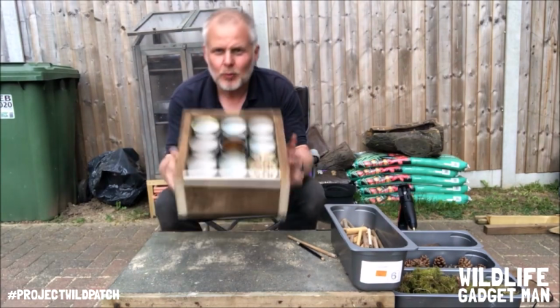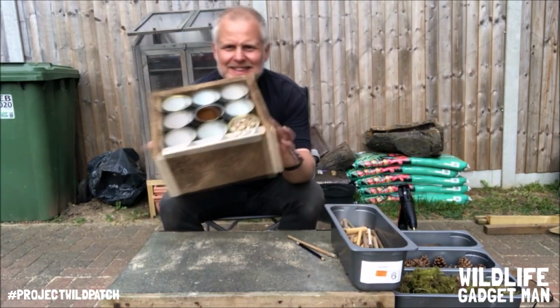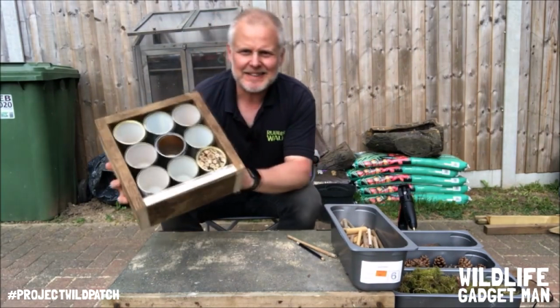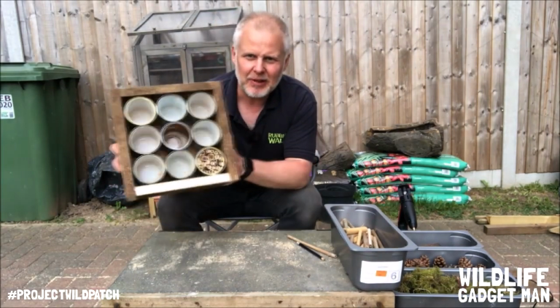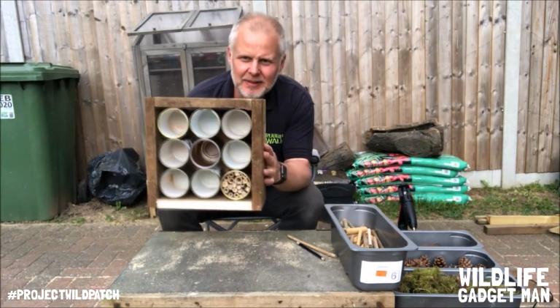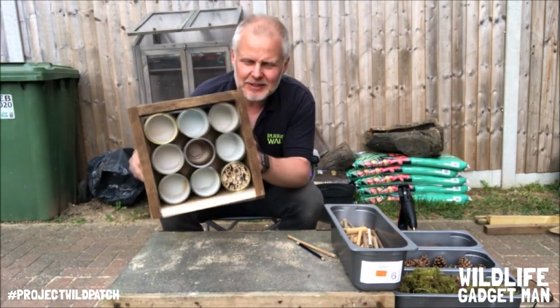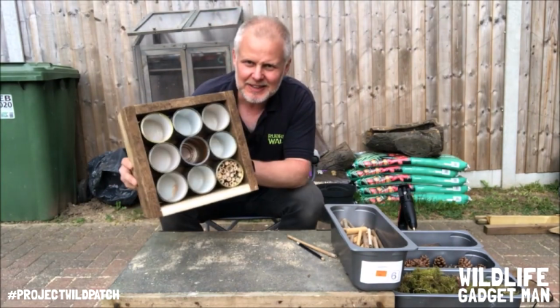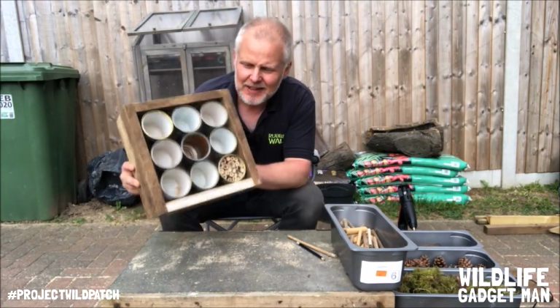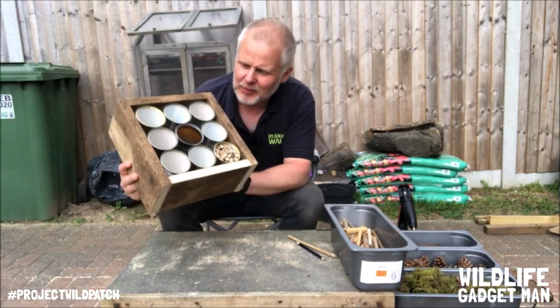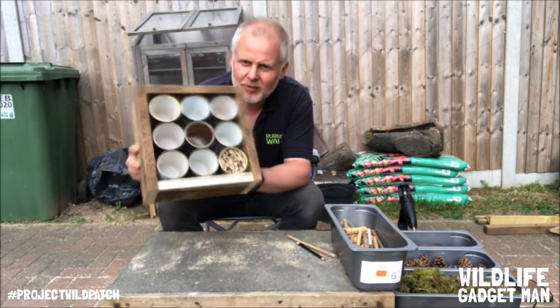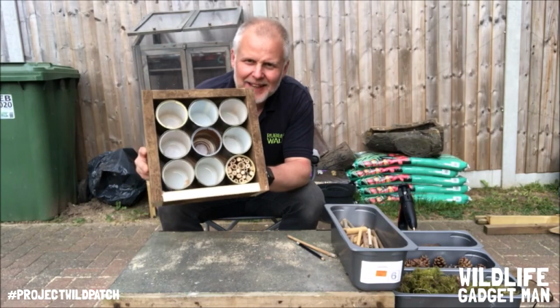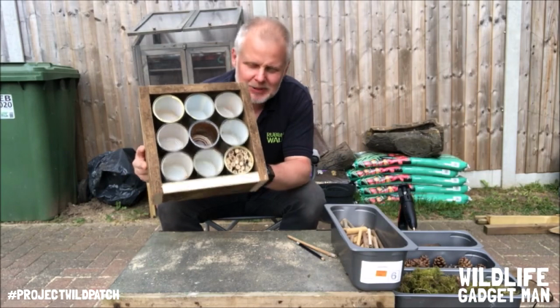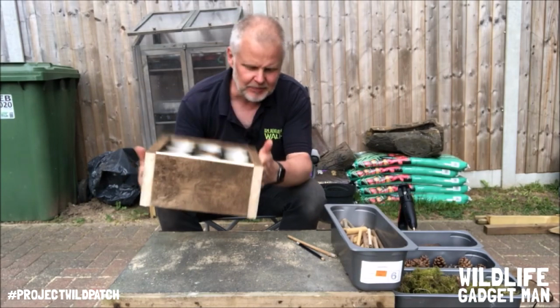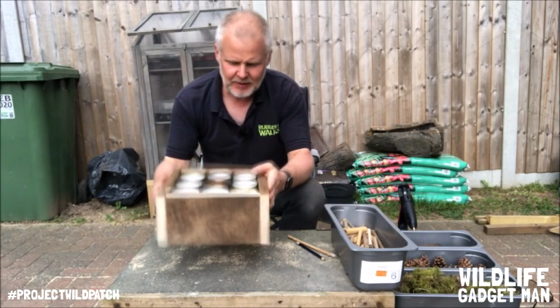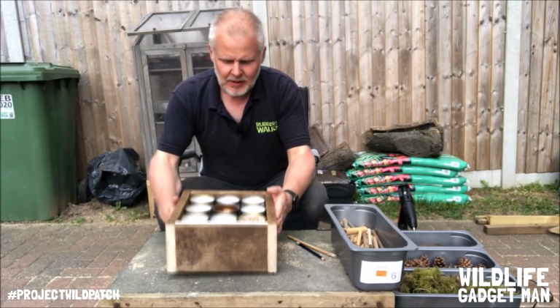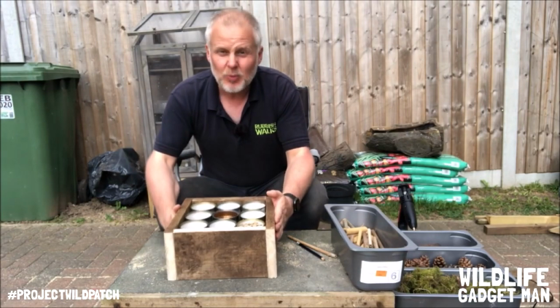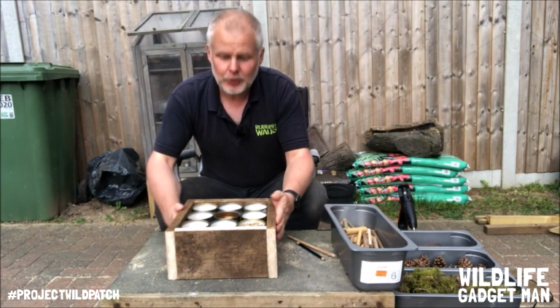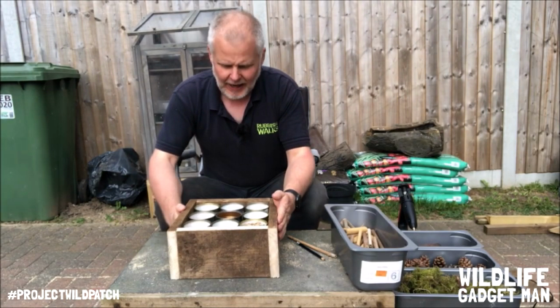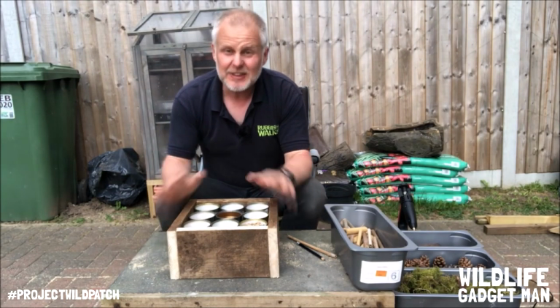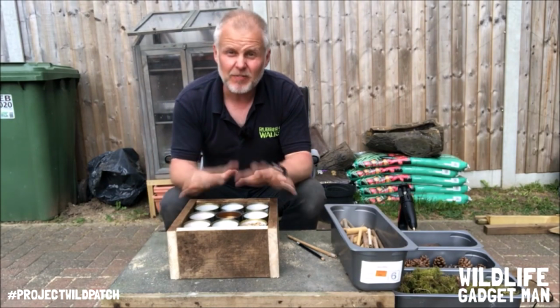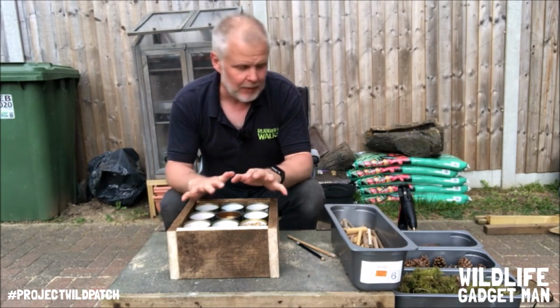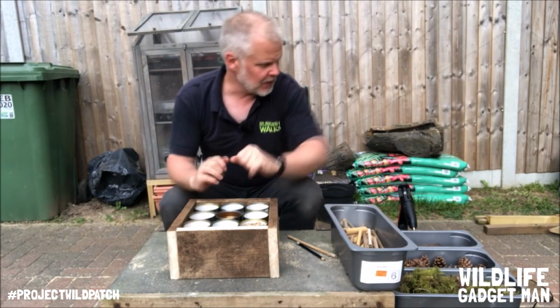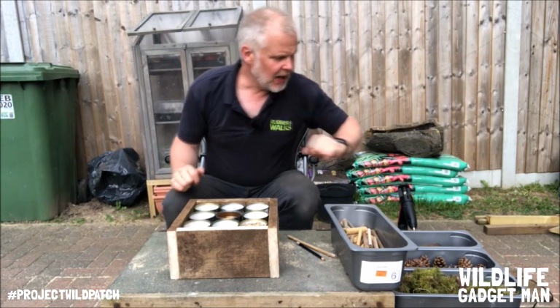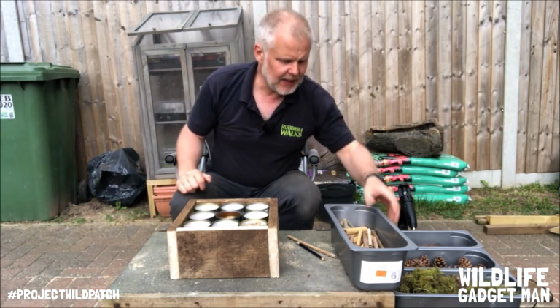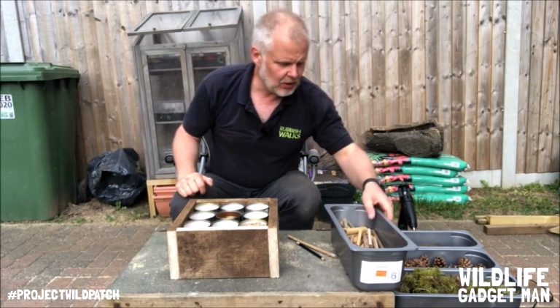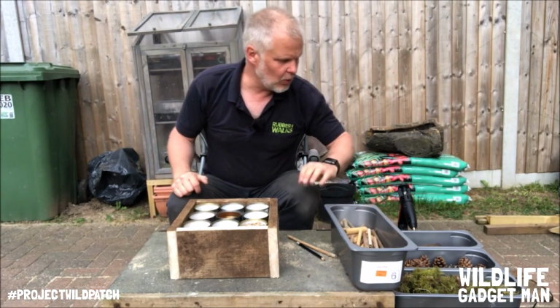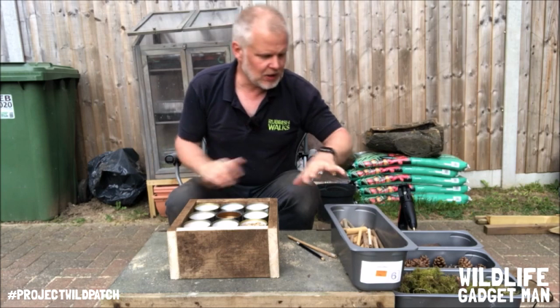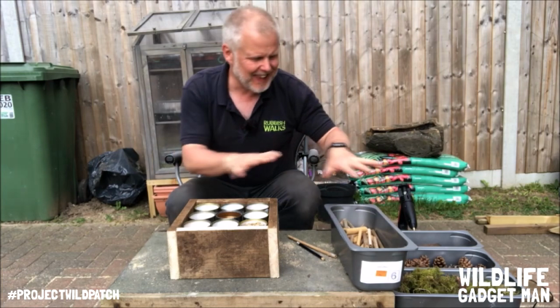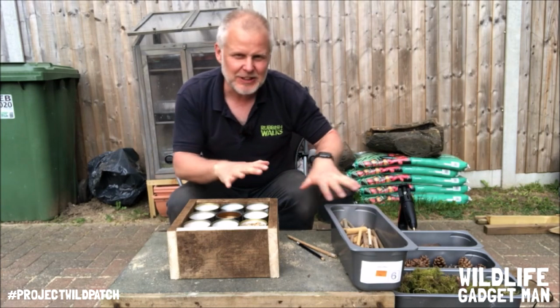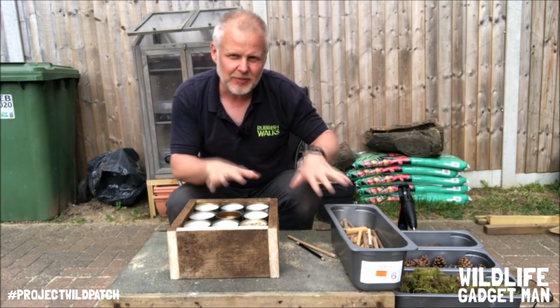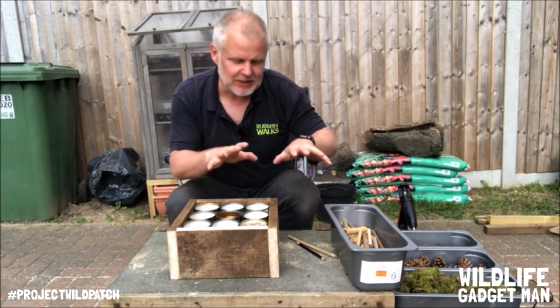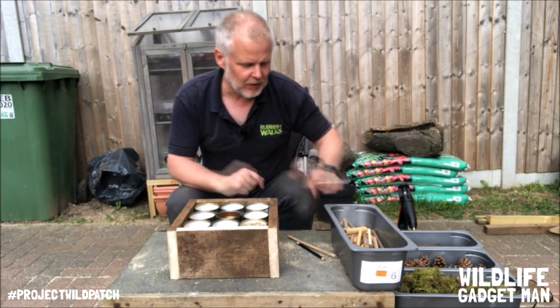Well, that step's done. As you can see, we've got all of the cans in position. So what we've got to do now is fill it, and I've got a selection of different things to fill it with.